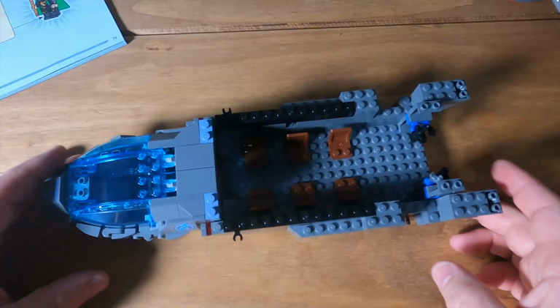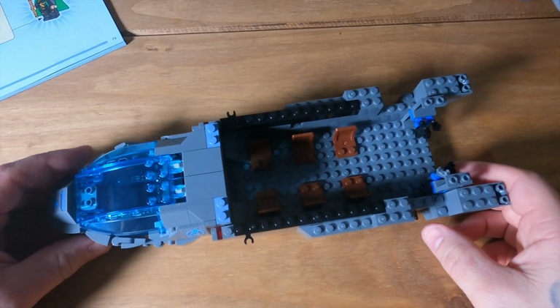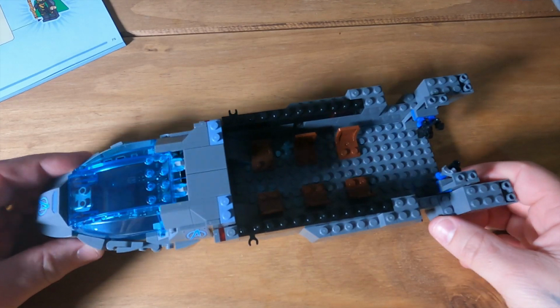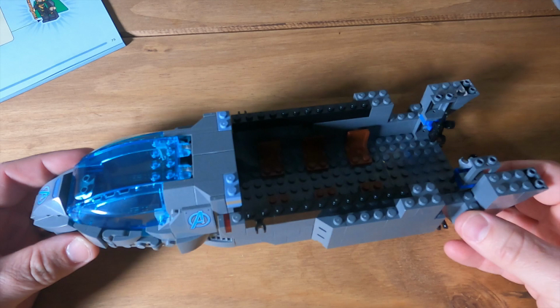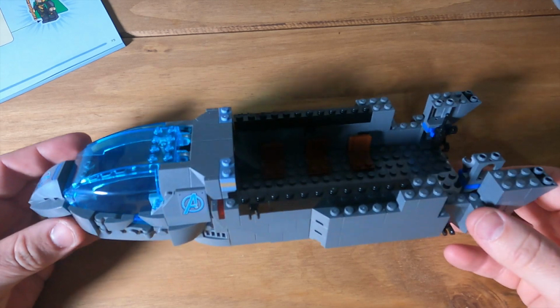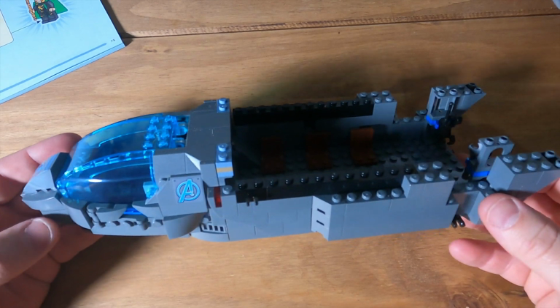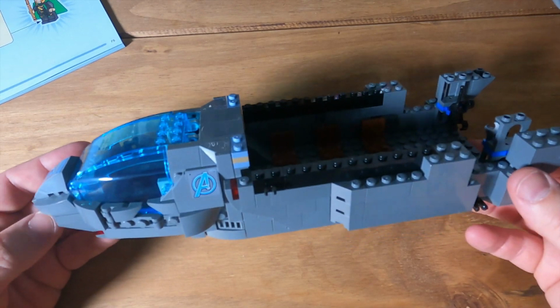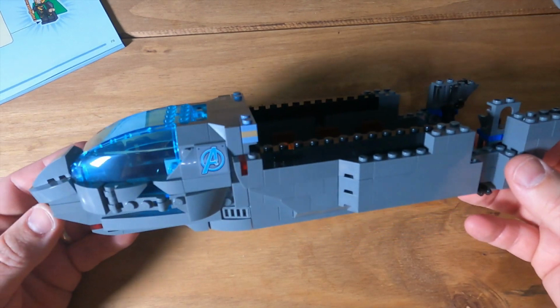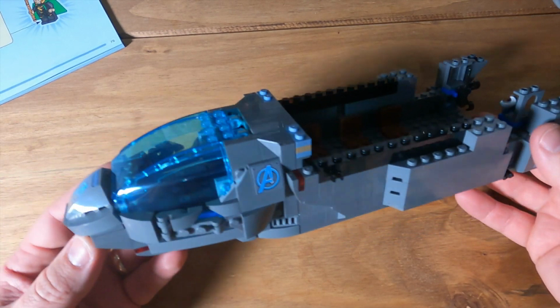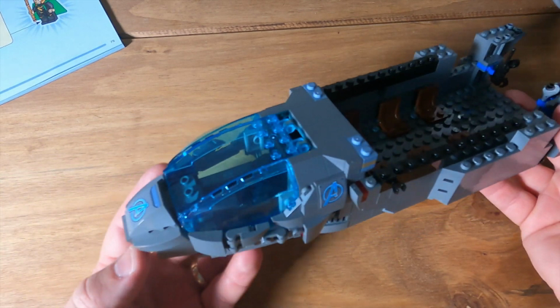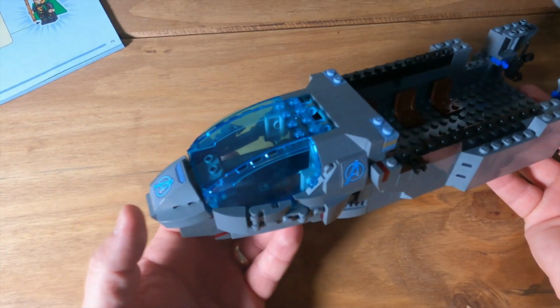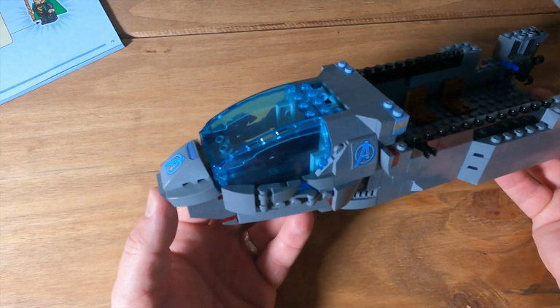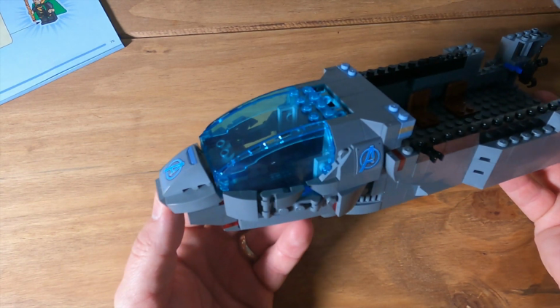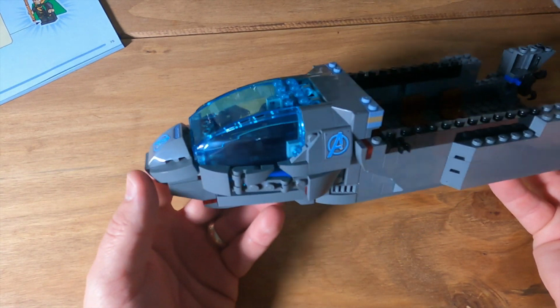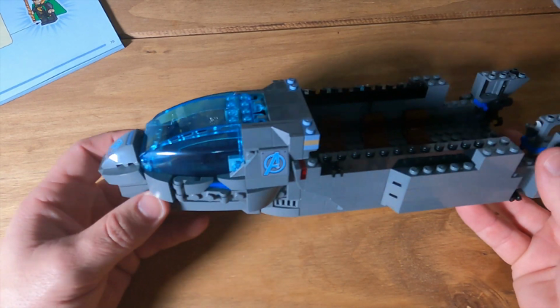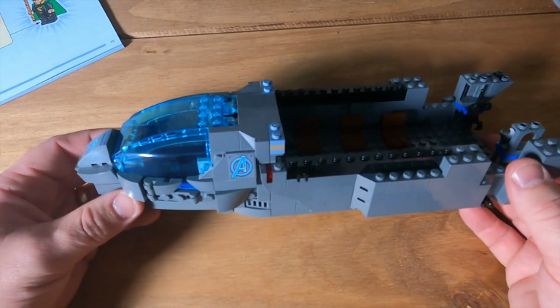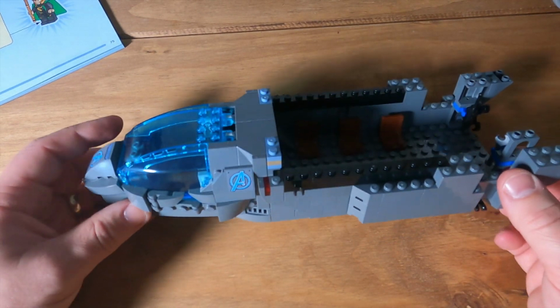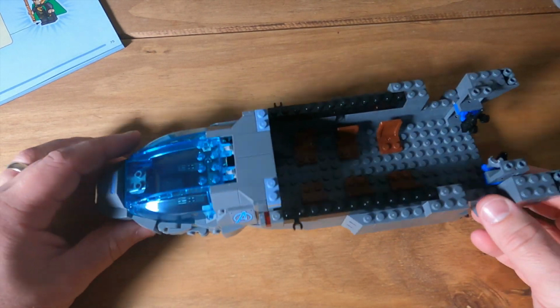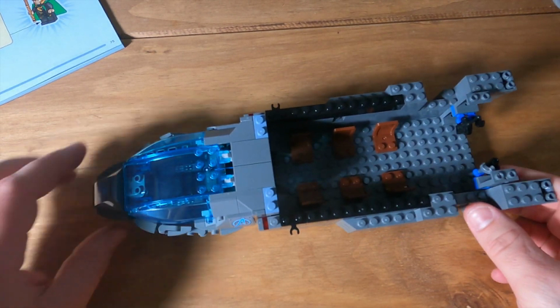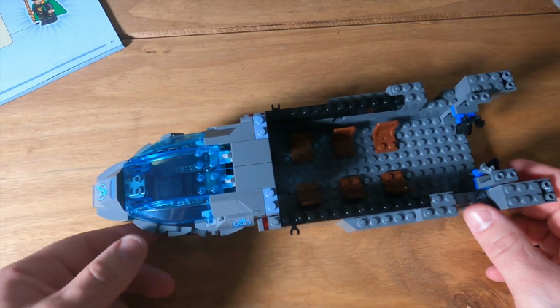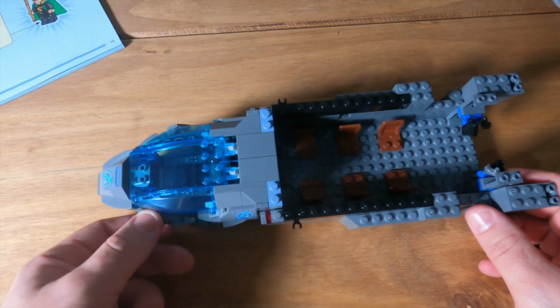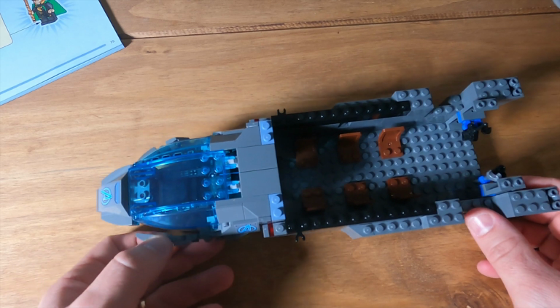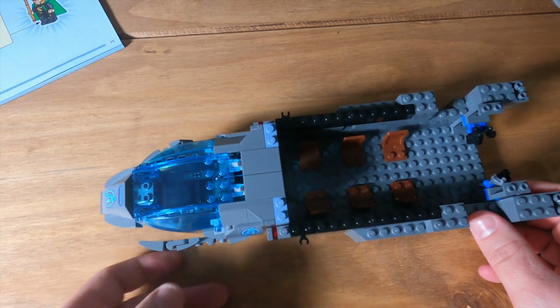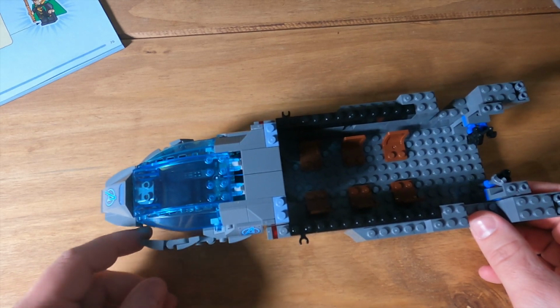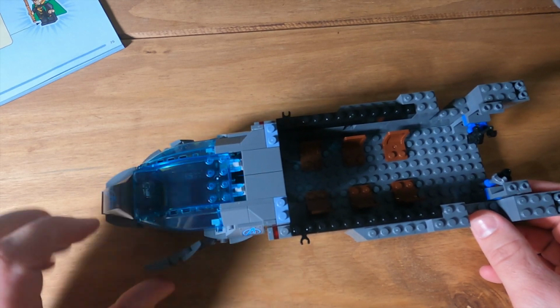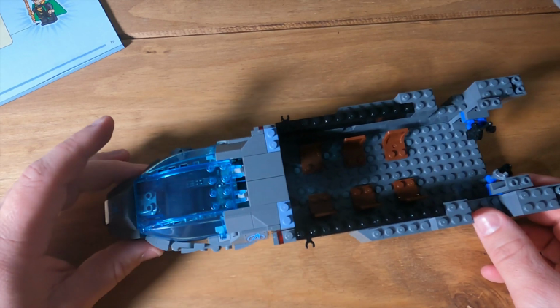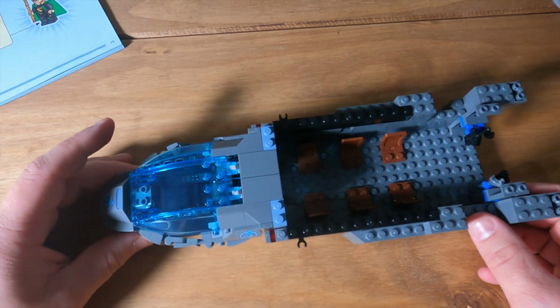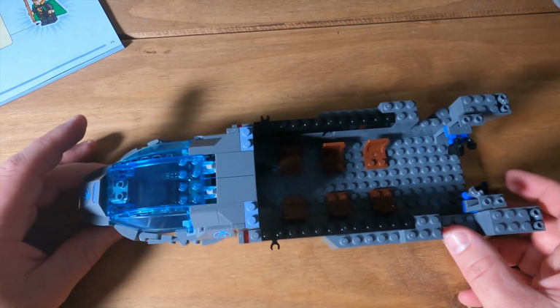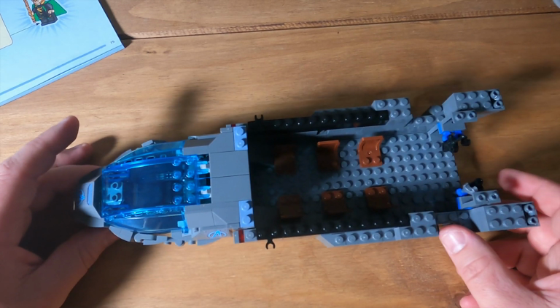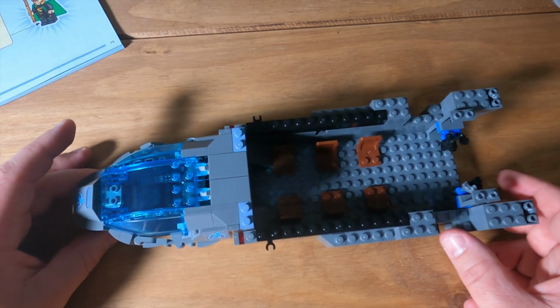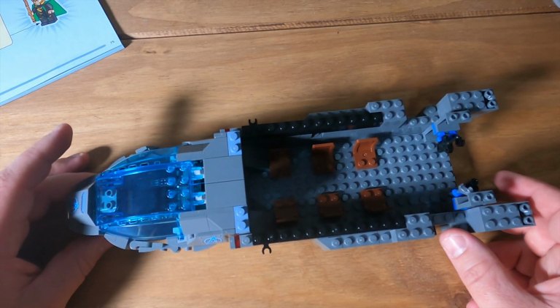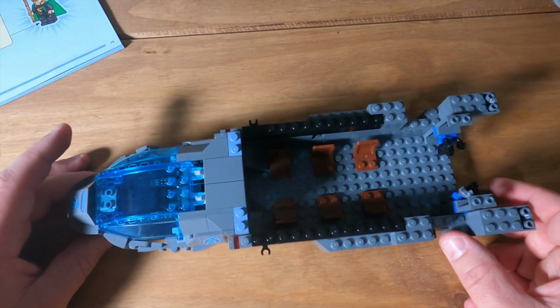That's the end of bag three done. The front end is looking really, really cool — really impressed with it. So let's get on to bag four.